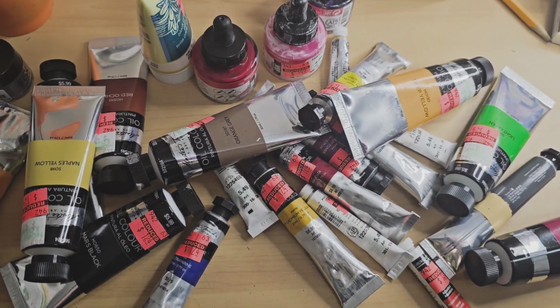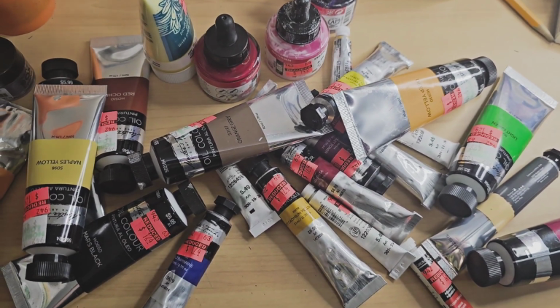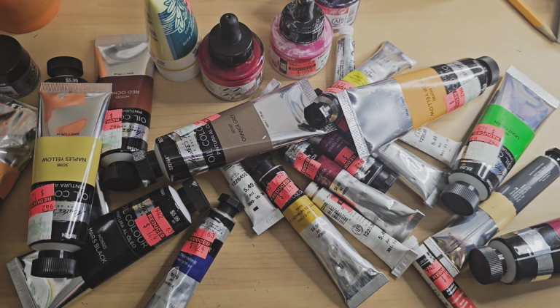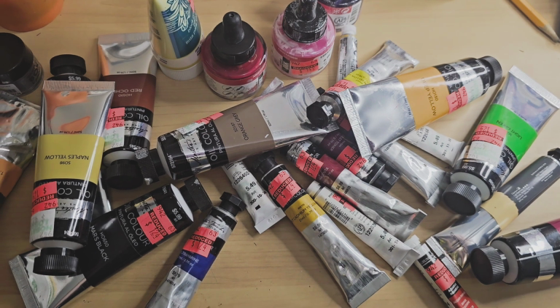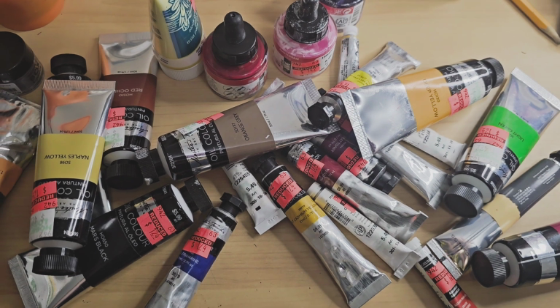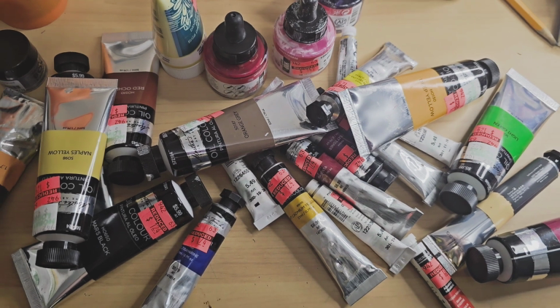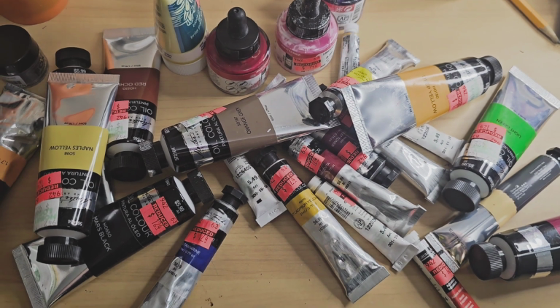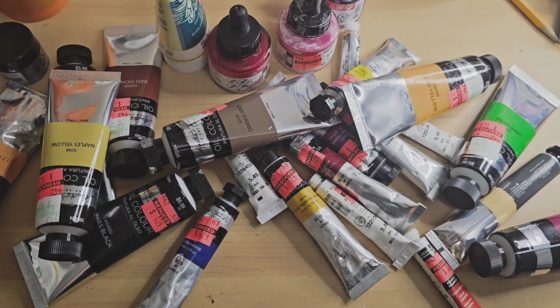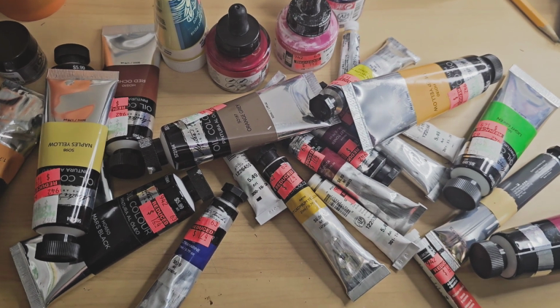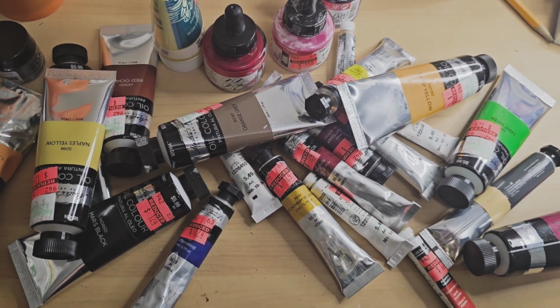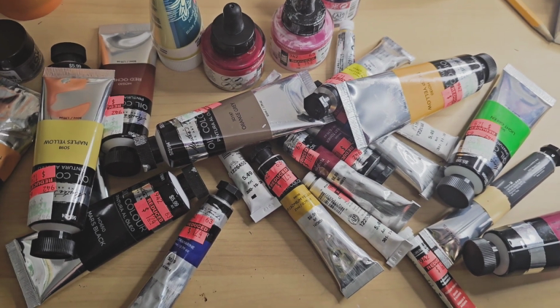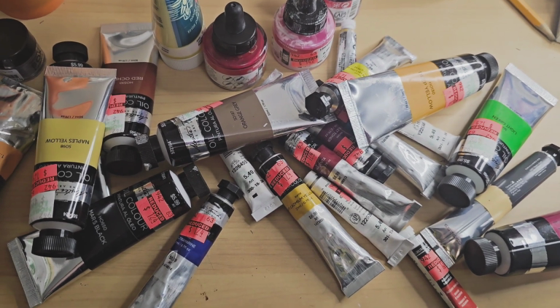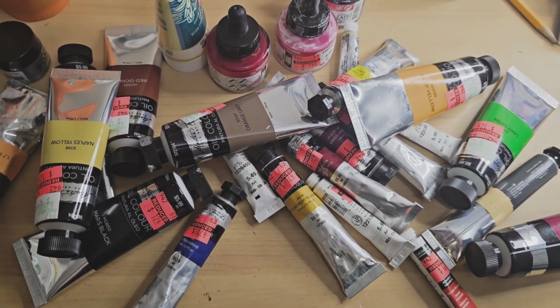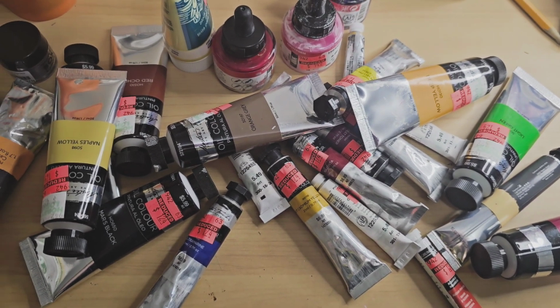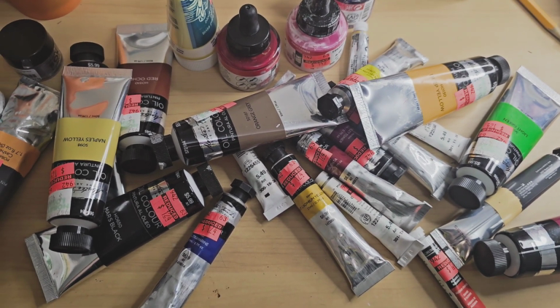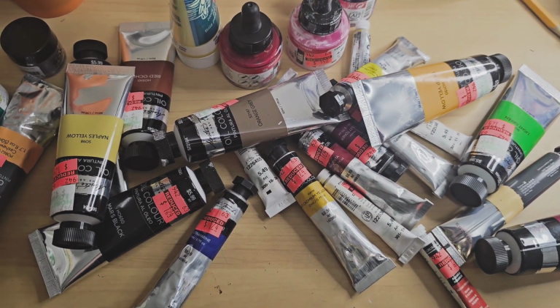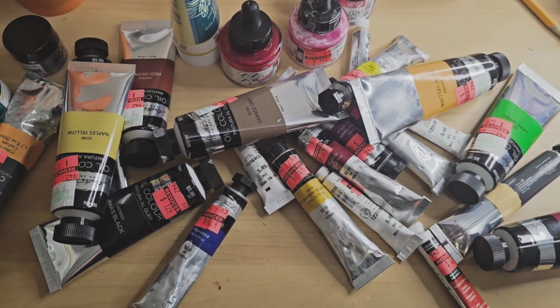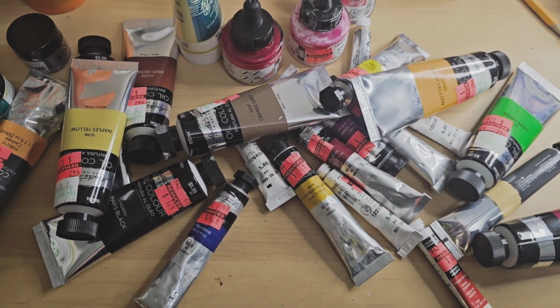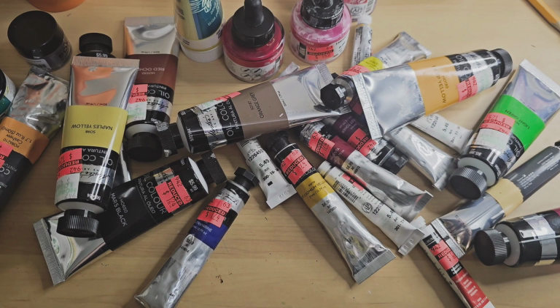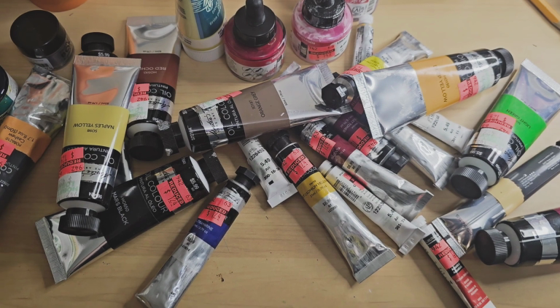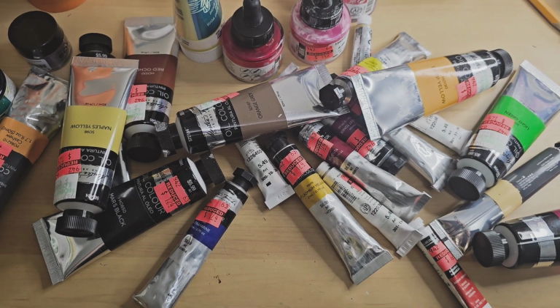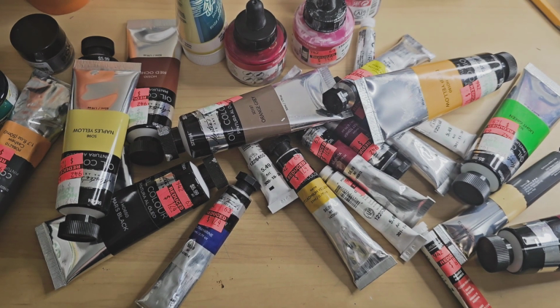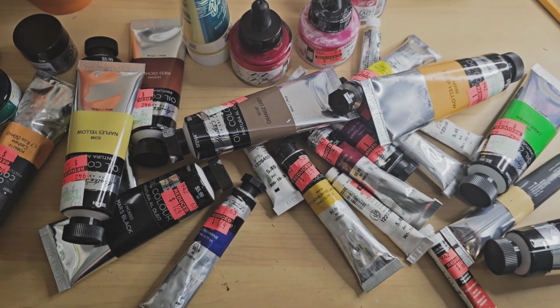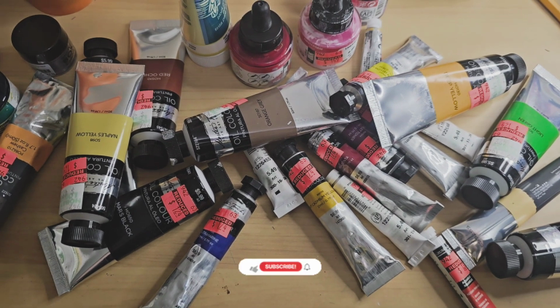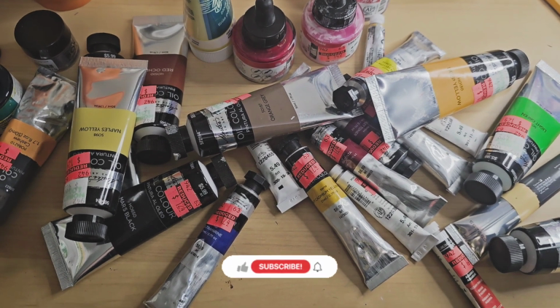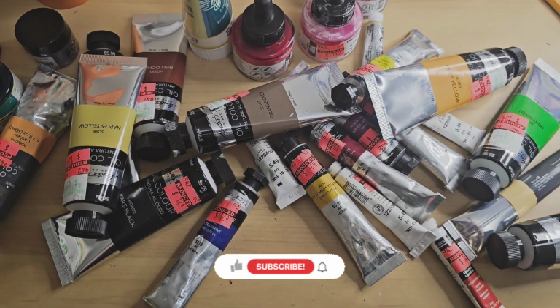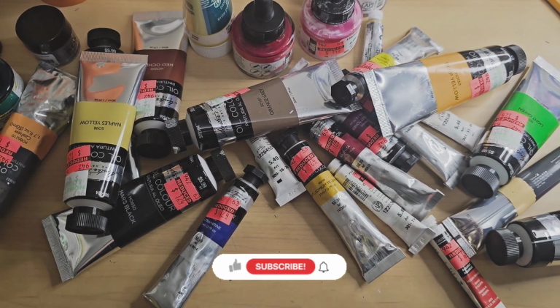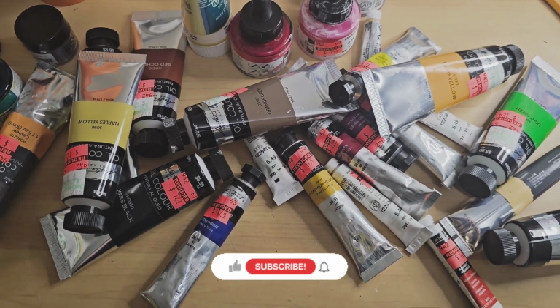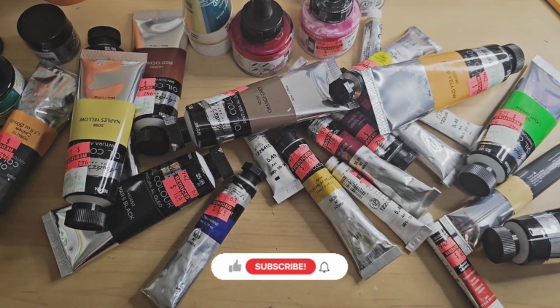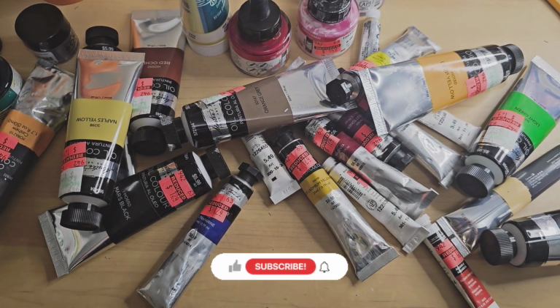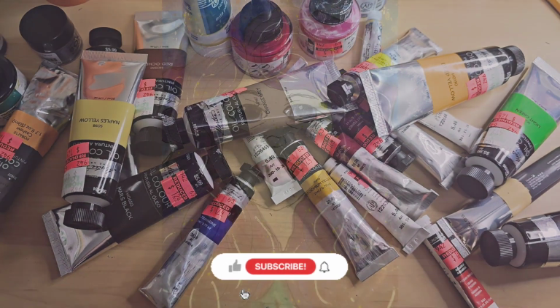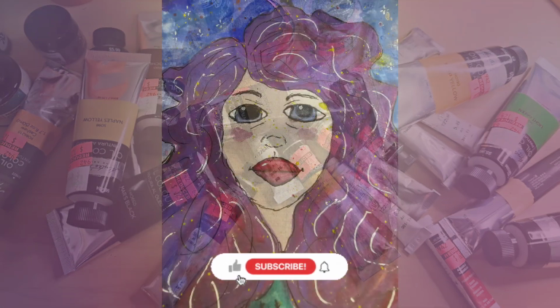I'm going to create something. I think I'm gonna start with a watercolor and see what I can do. Thanks for checking in and stay tuned to see what I have.